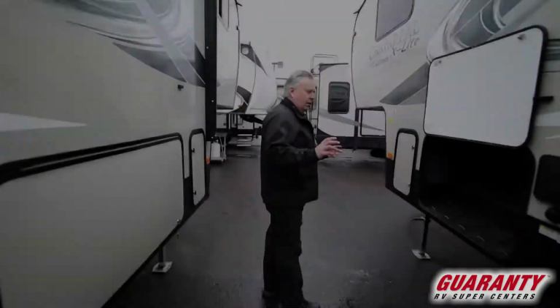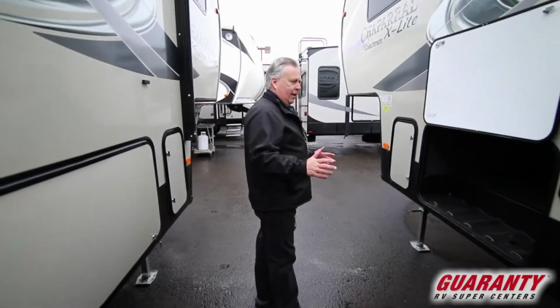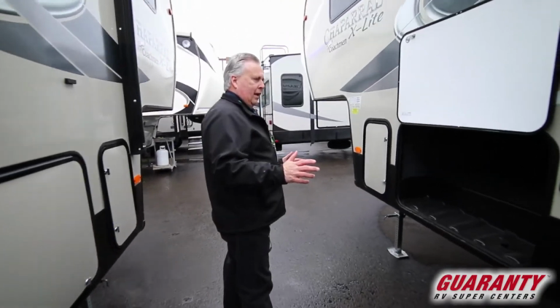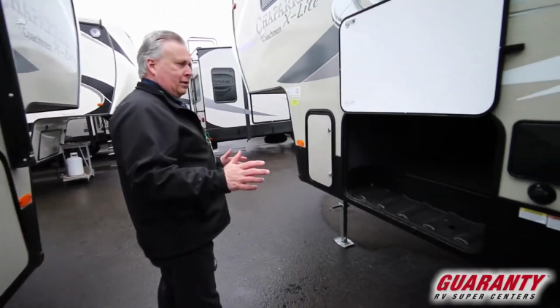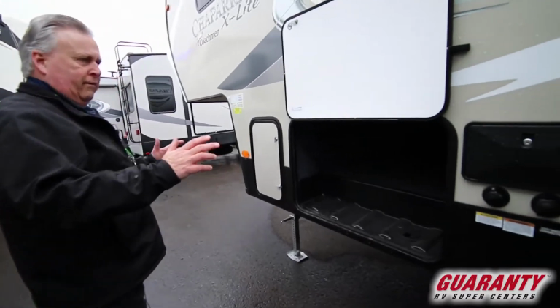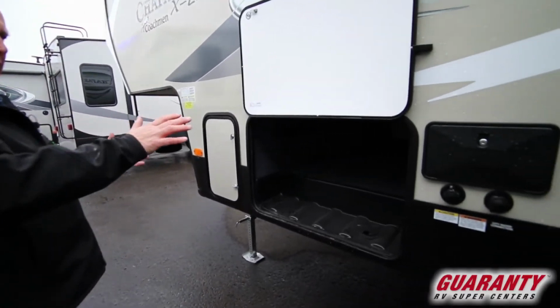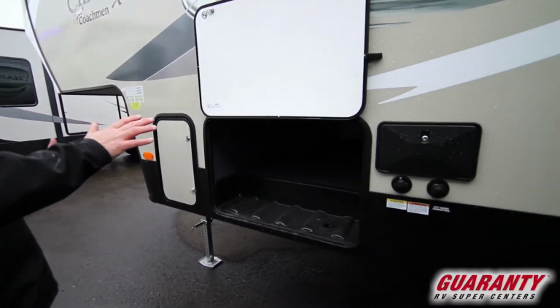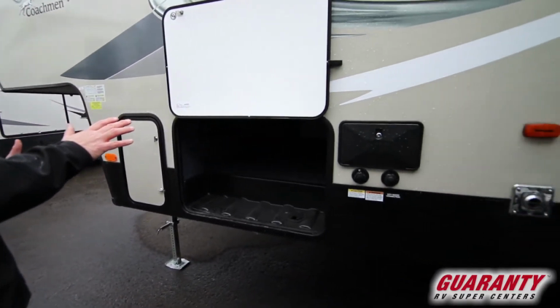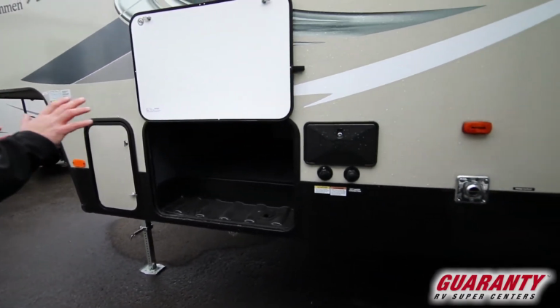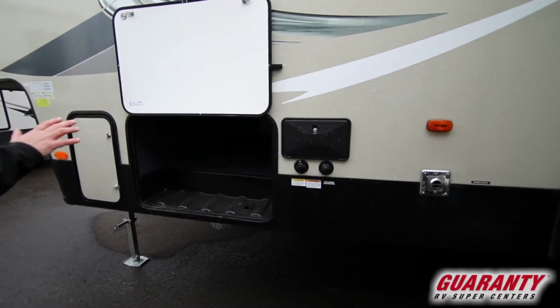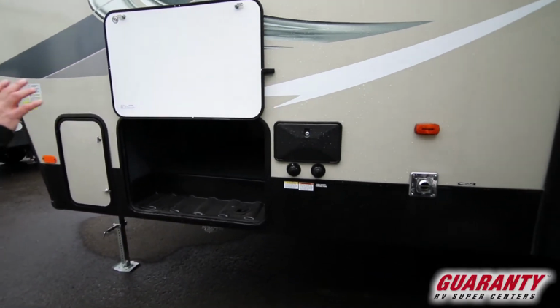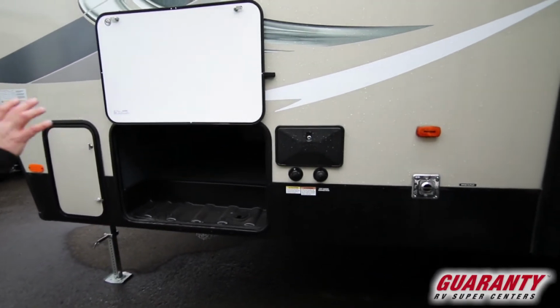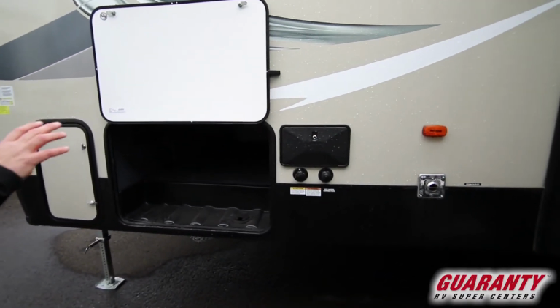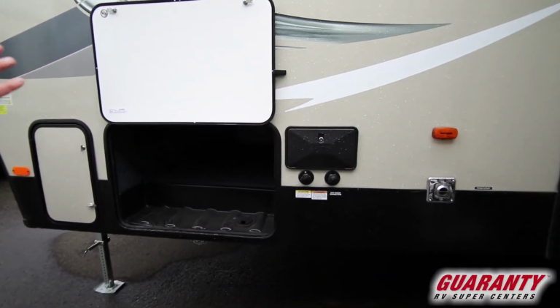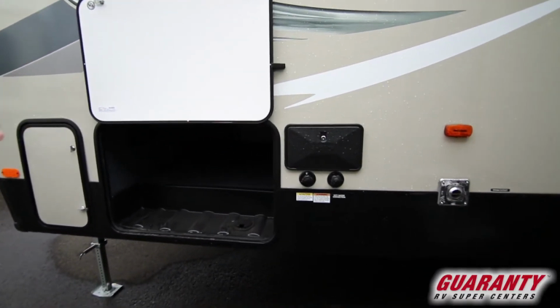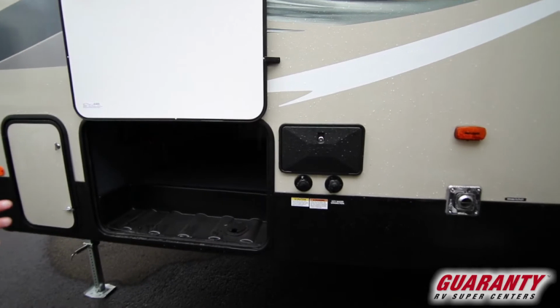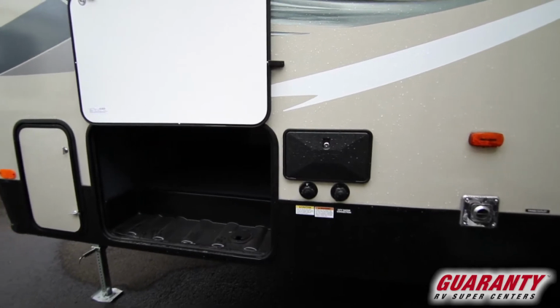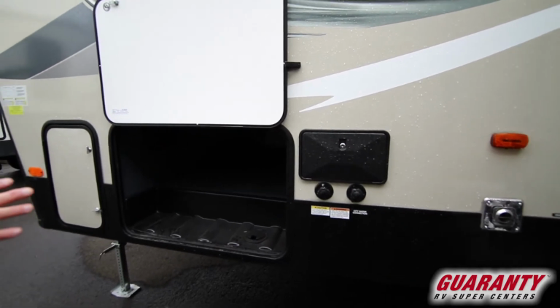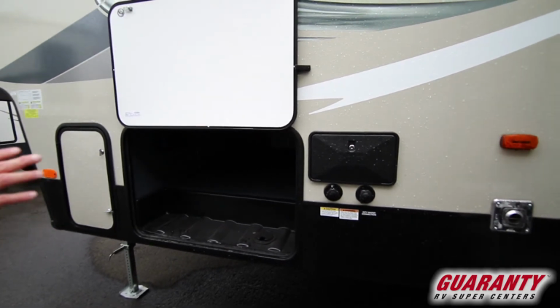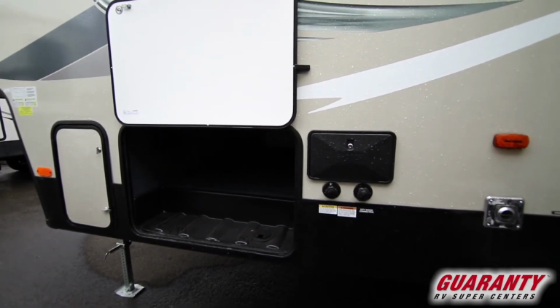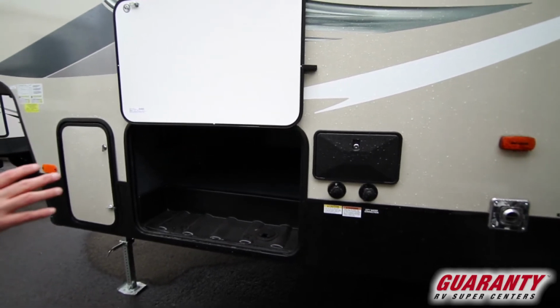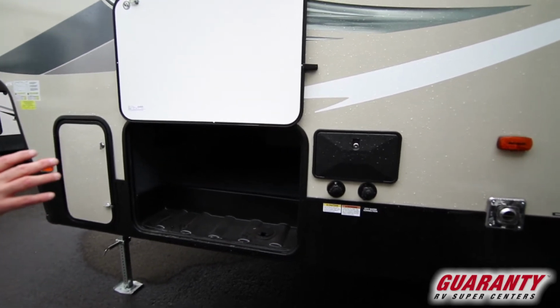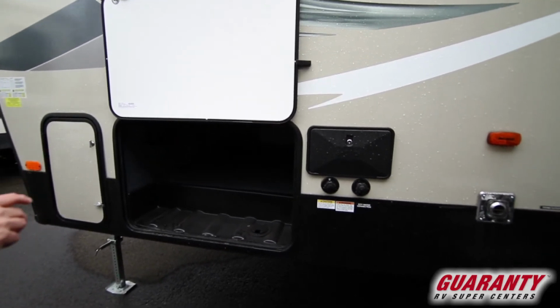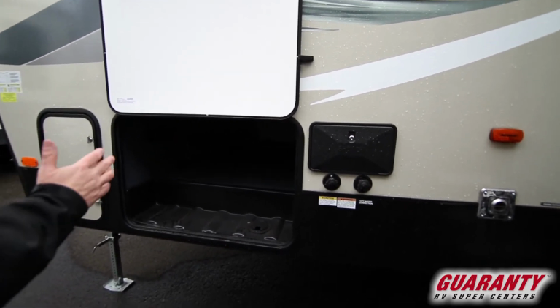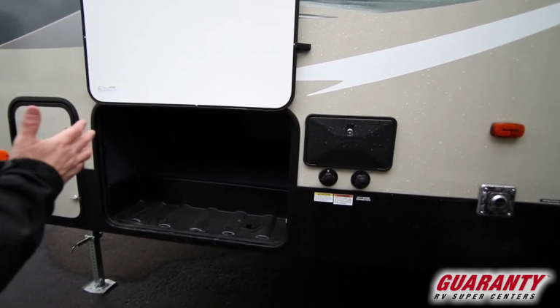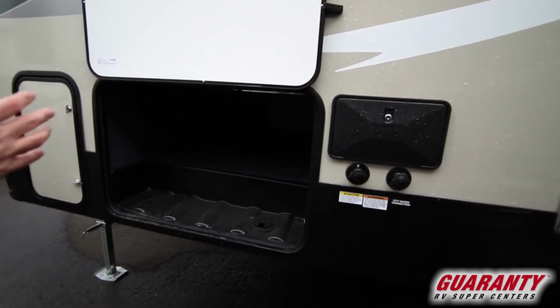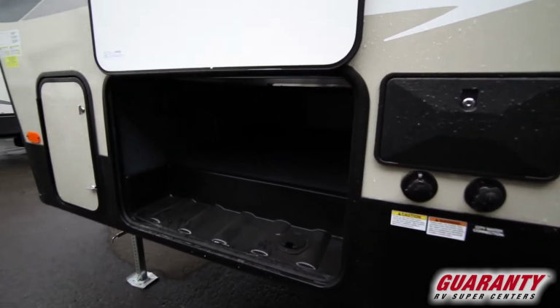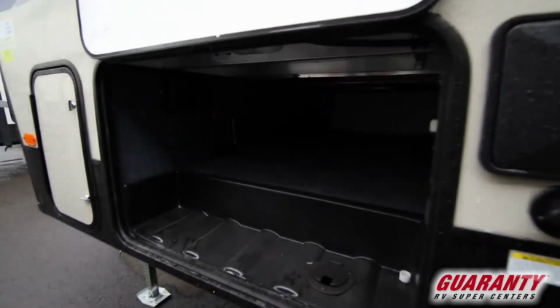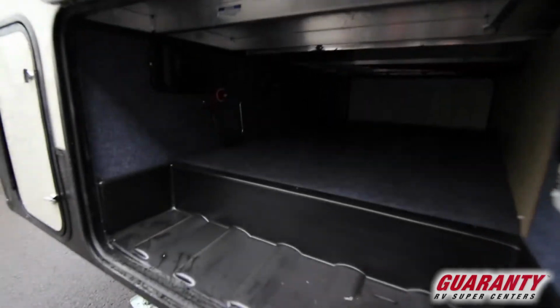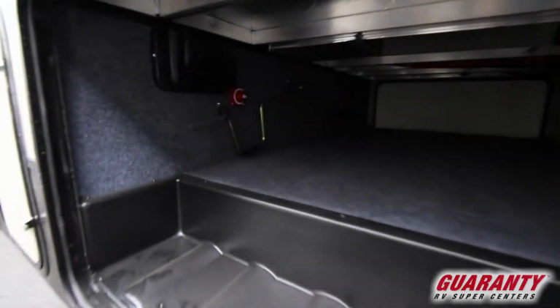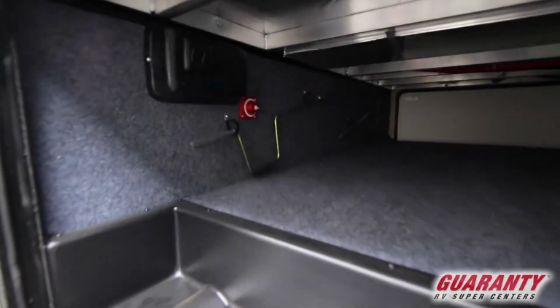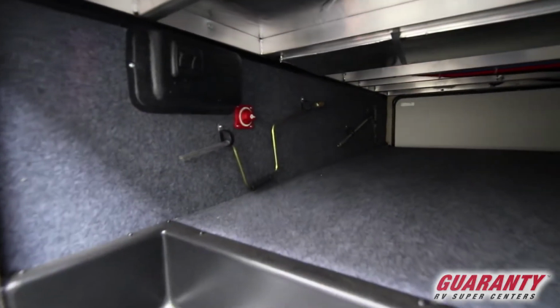Electric stabilizing jacks. Convenient docking station — everything in one spot. Additional cable, satellite, fresh water tank fills, black tank flush, and battery disconnect — all in one easy location.